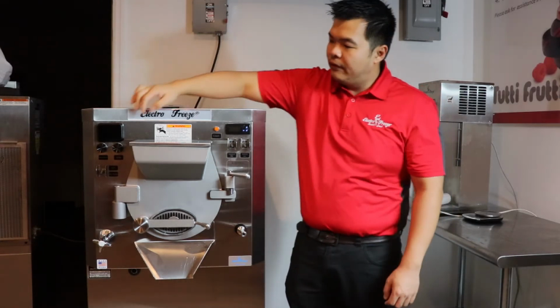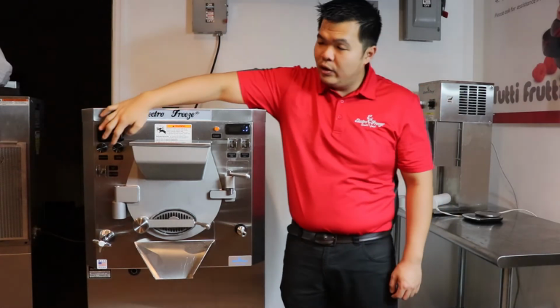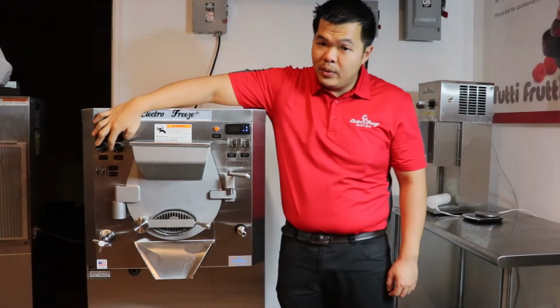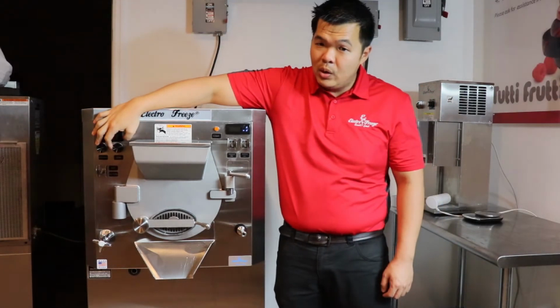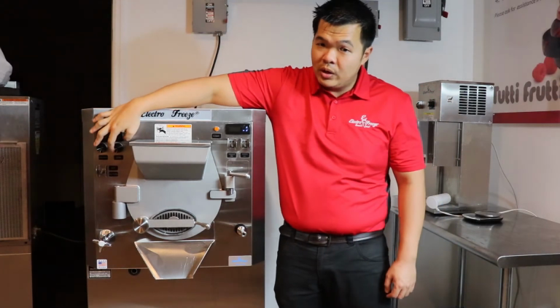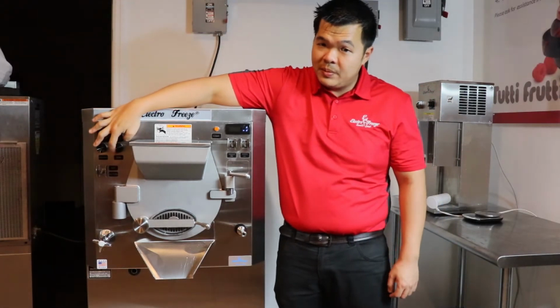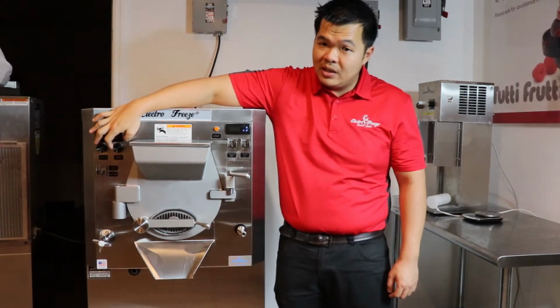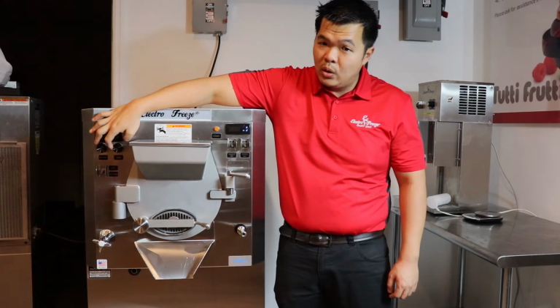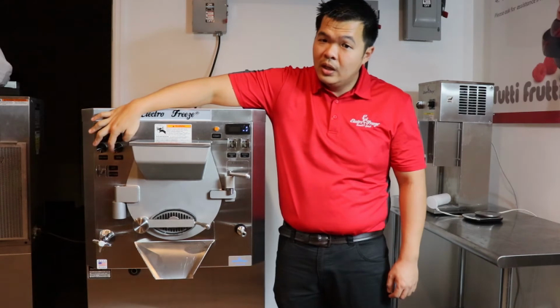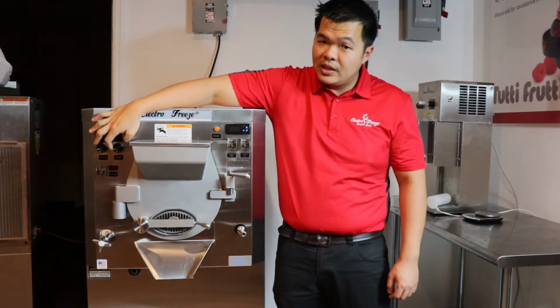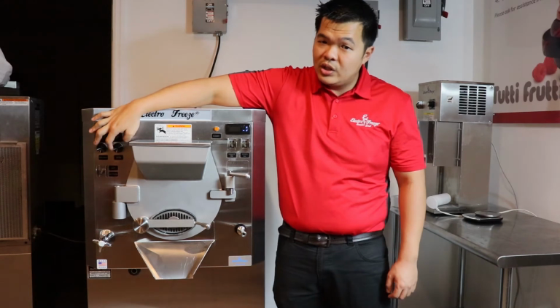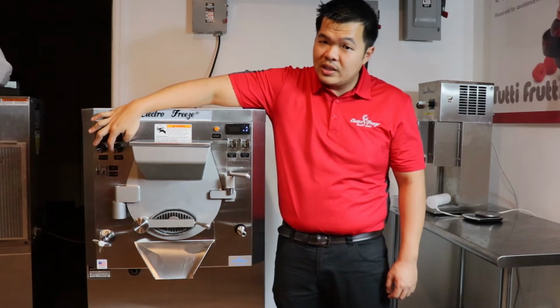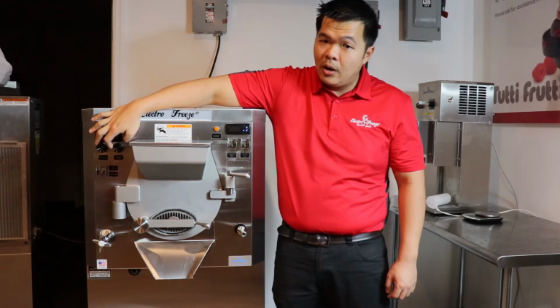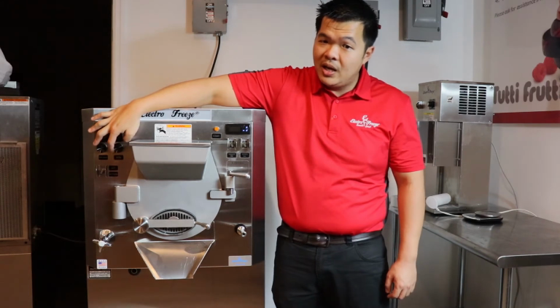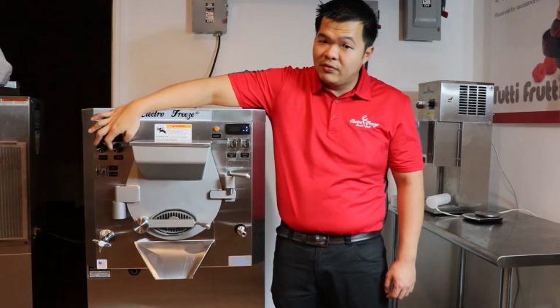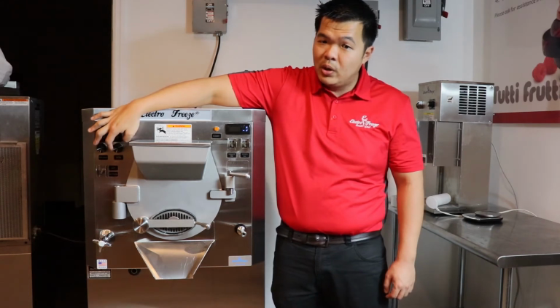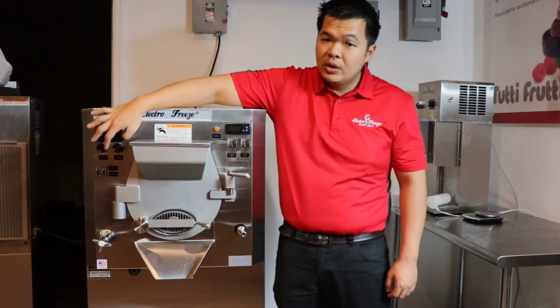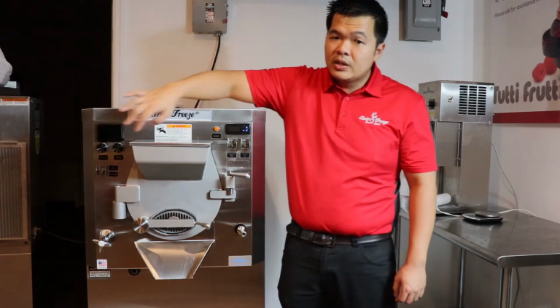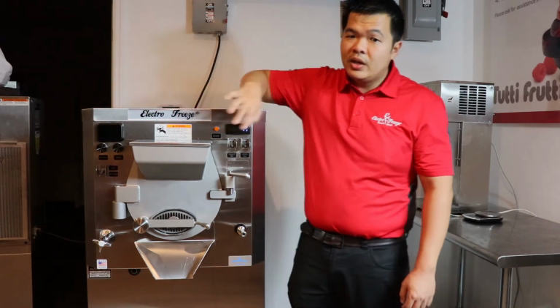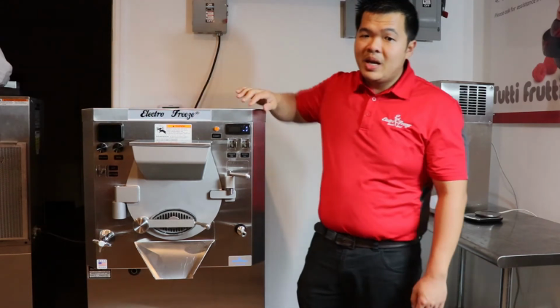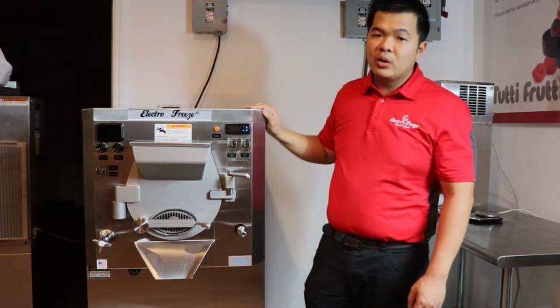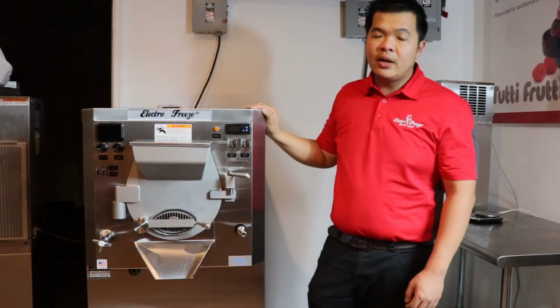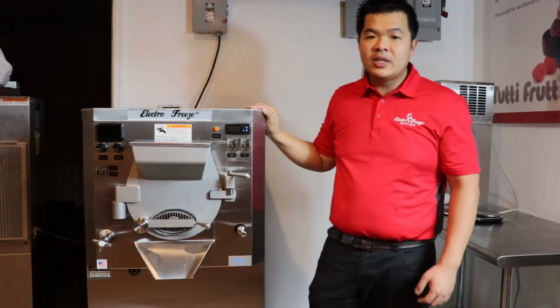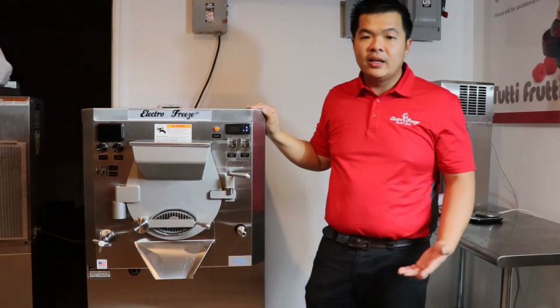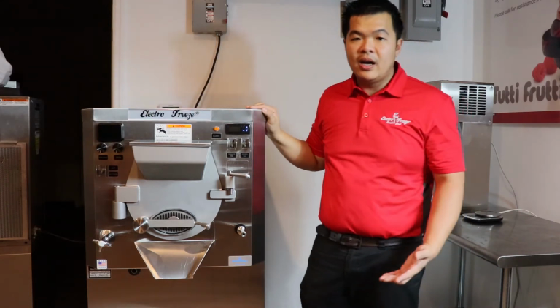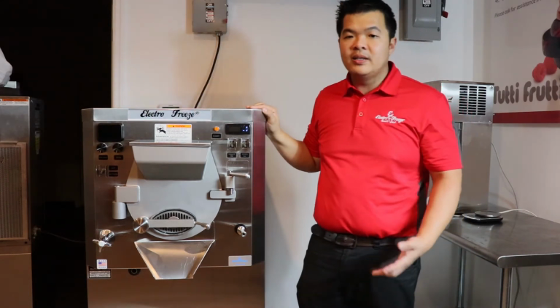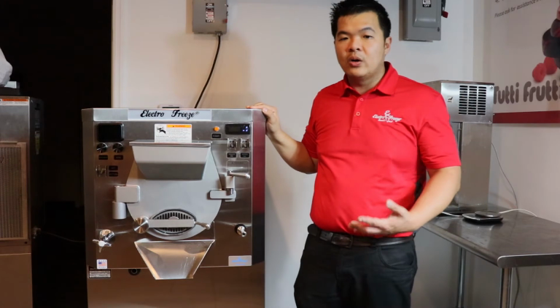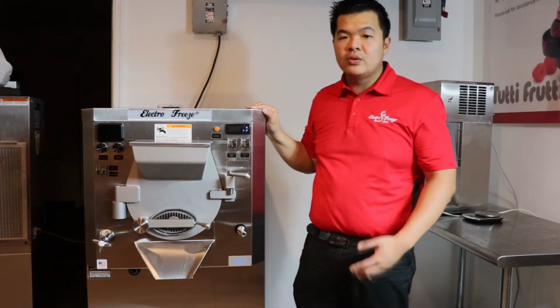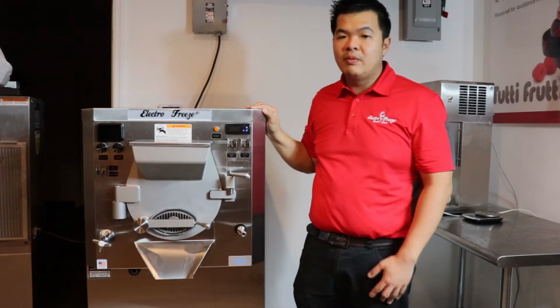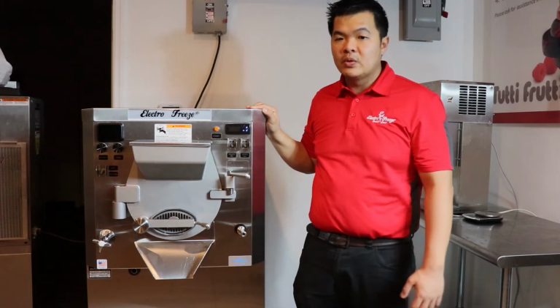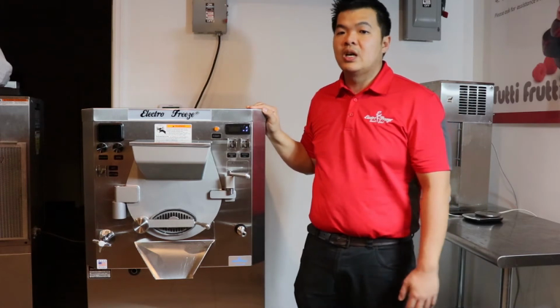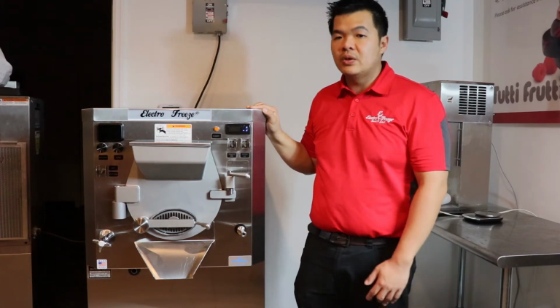Our variable motor speed control lets you adjust the RPMs of the motor so you can make gelato, Italian ice, hard ice cream, and frozen custard.